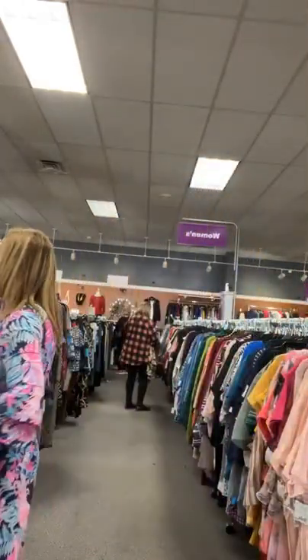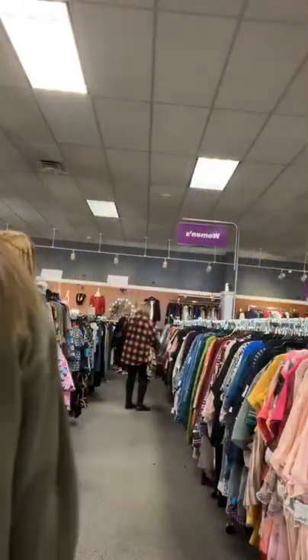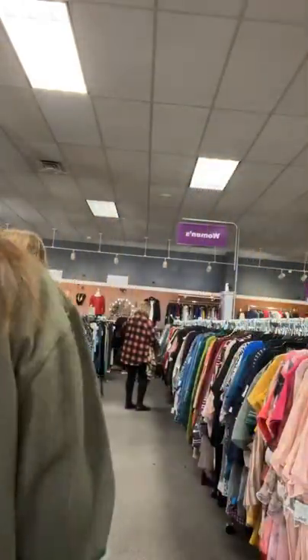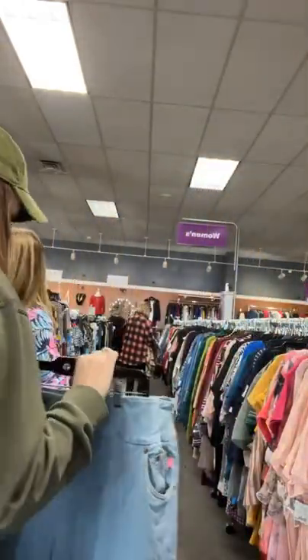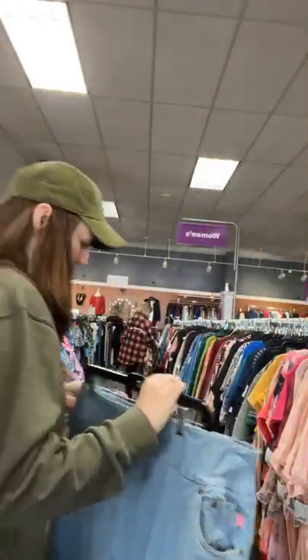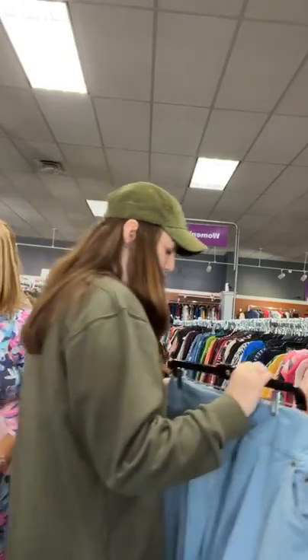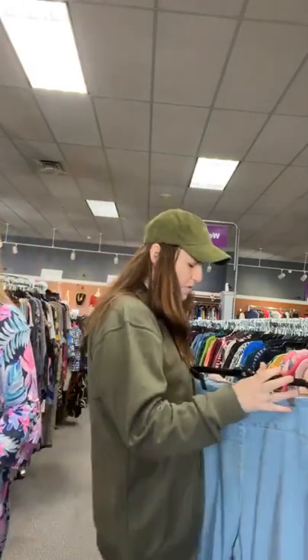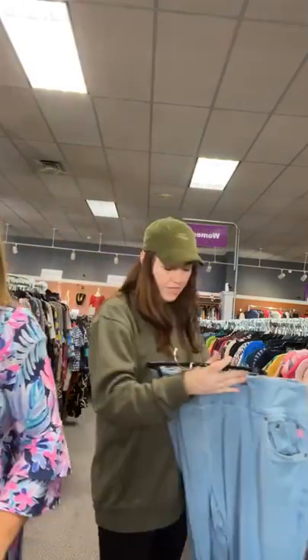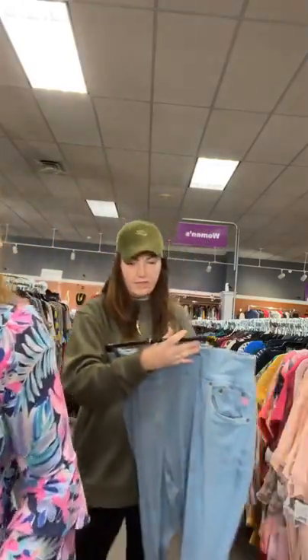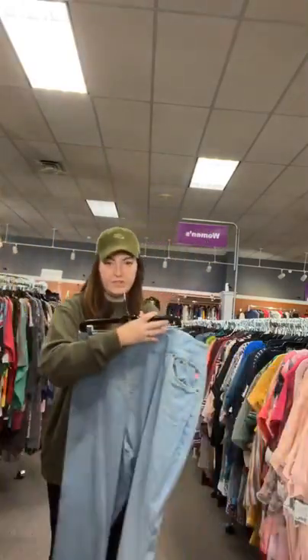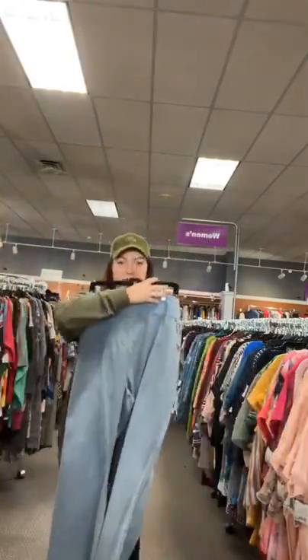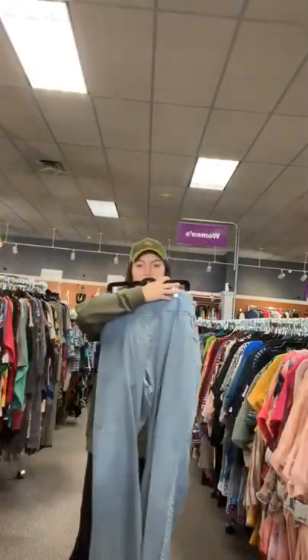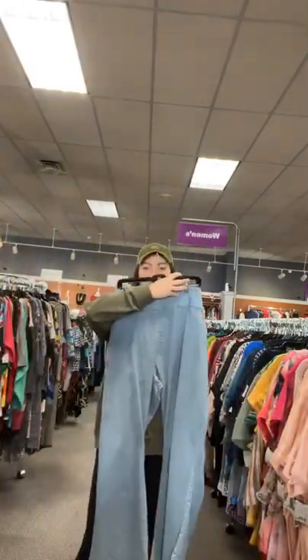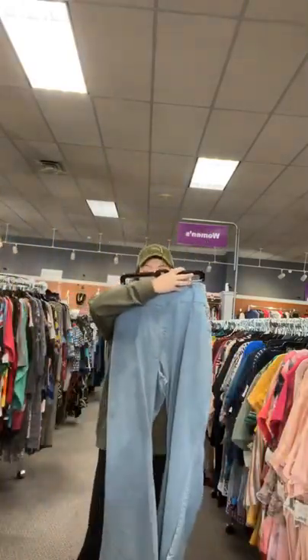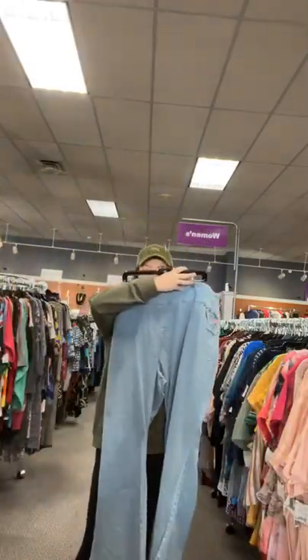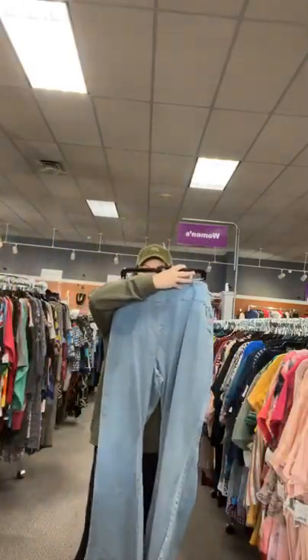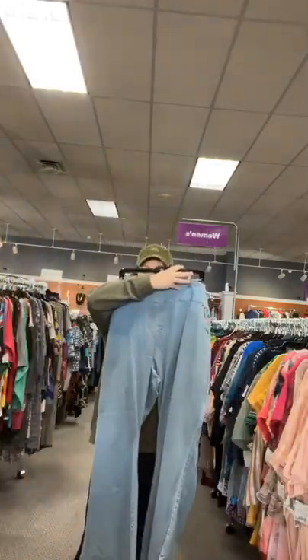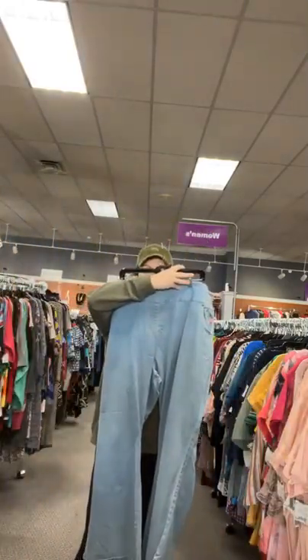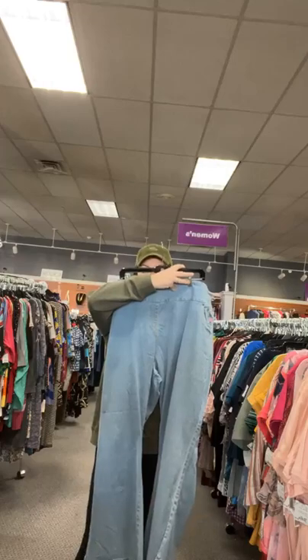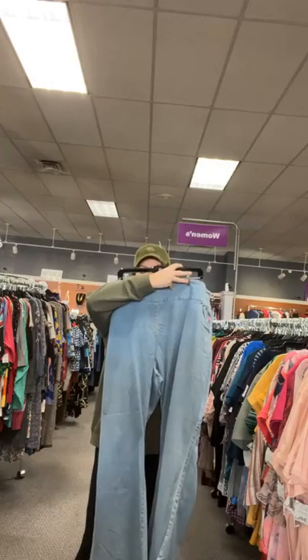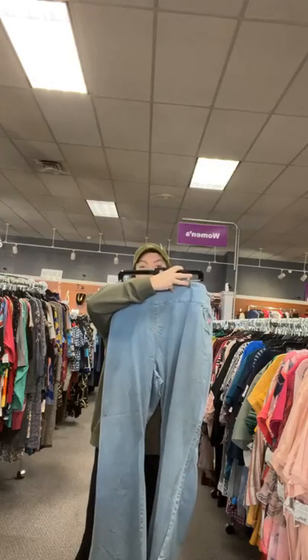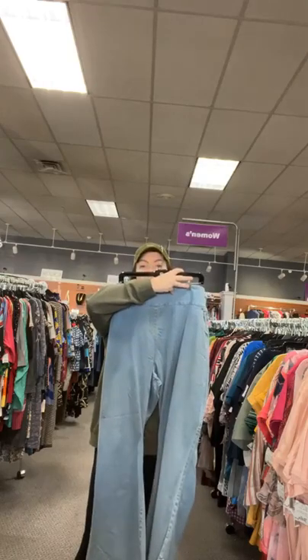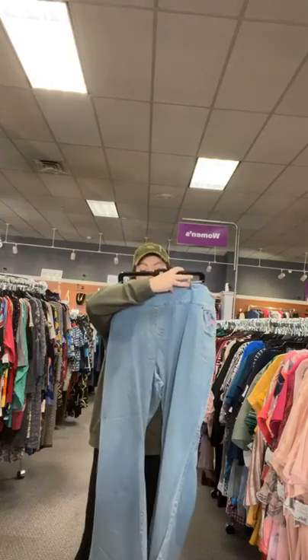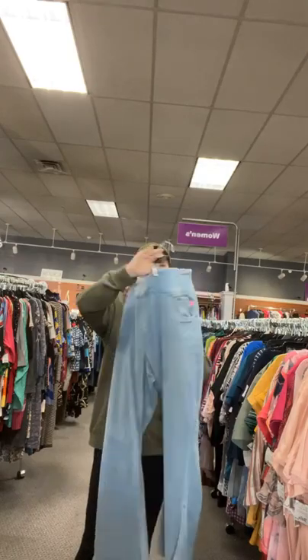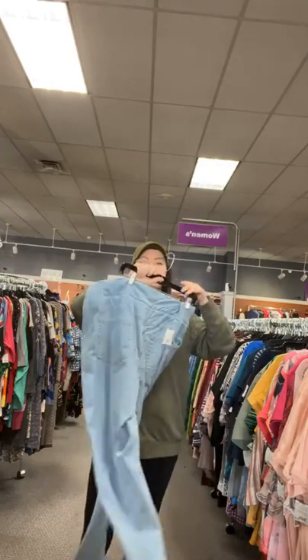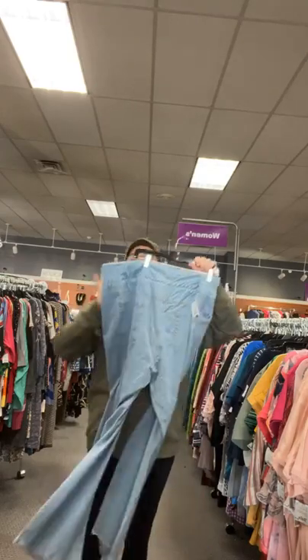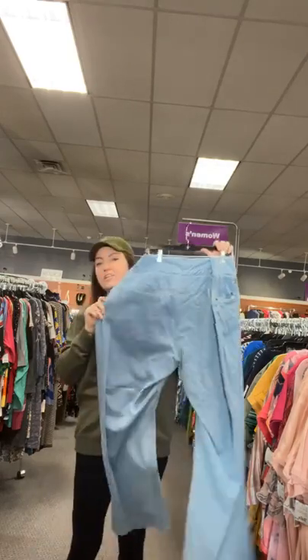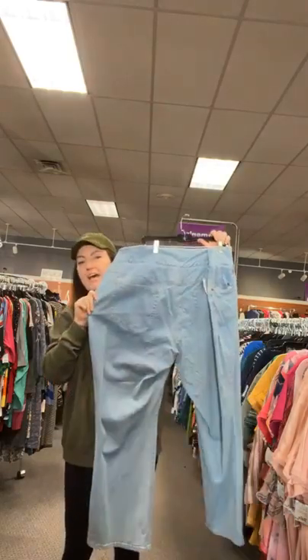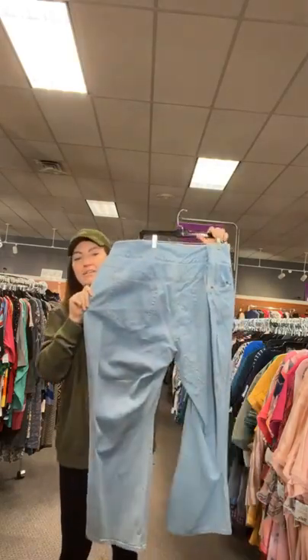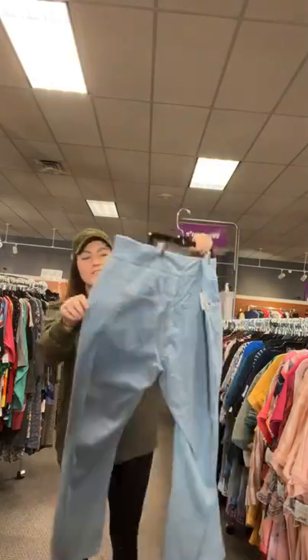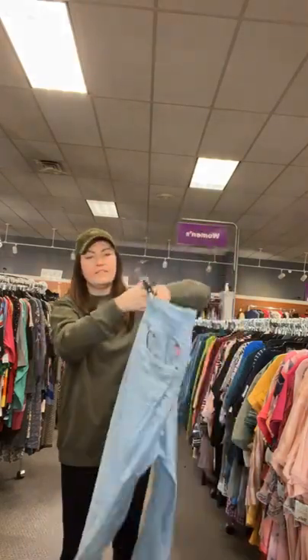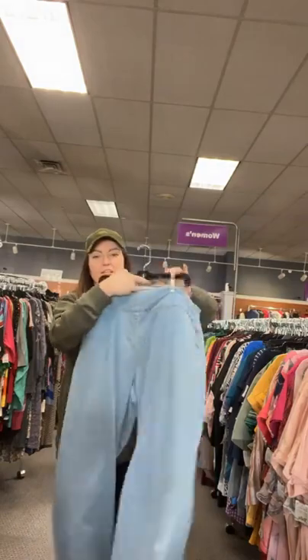I also have a size 30 — Woman Within denim jeans with an elastic waistband. $12.95. Sold space 39.